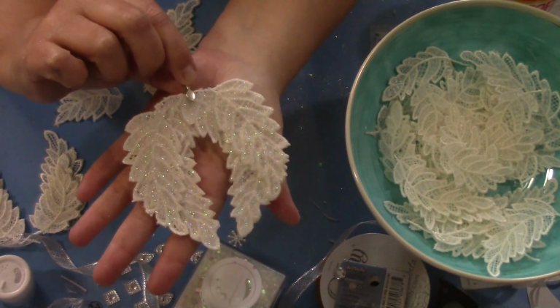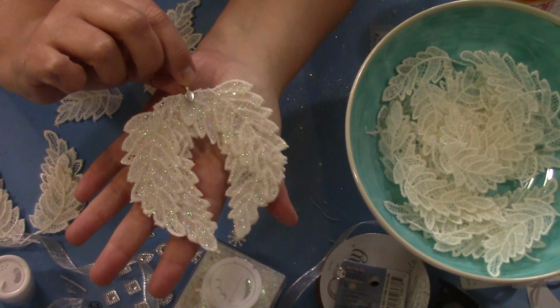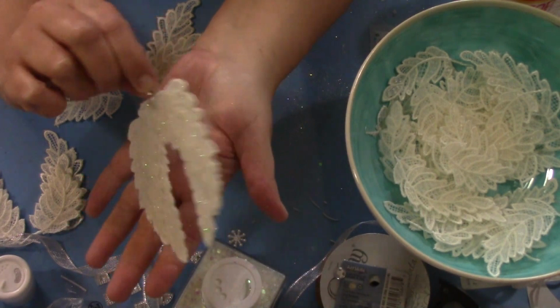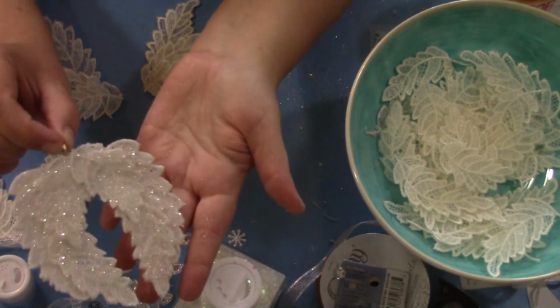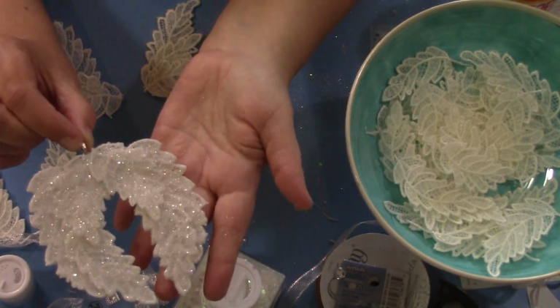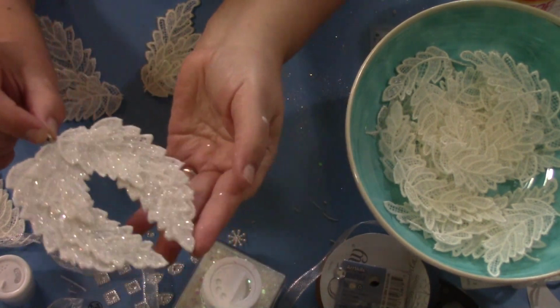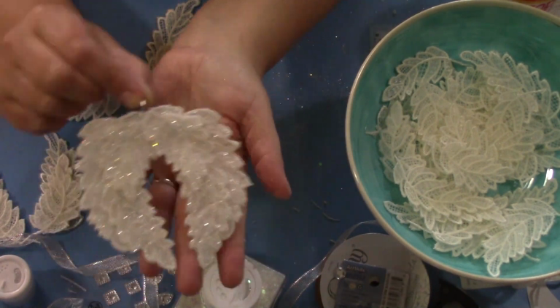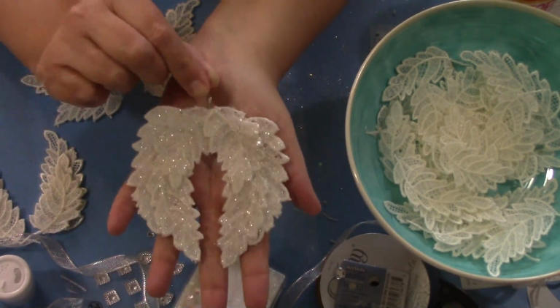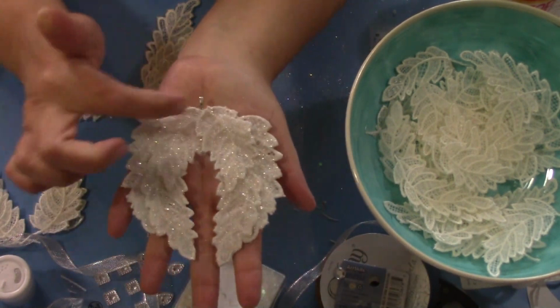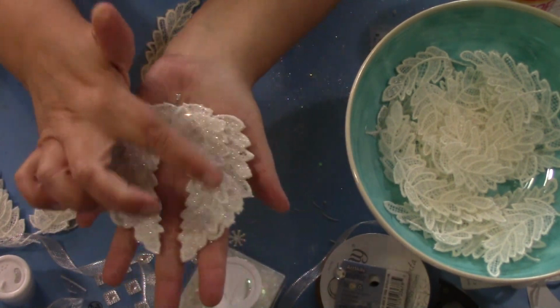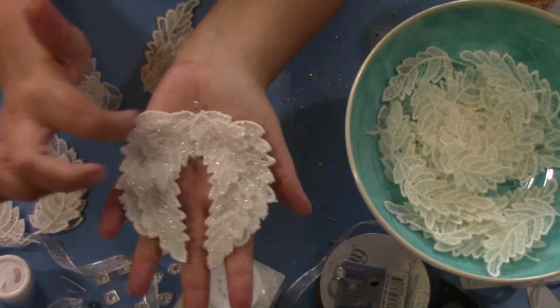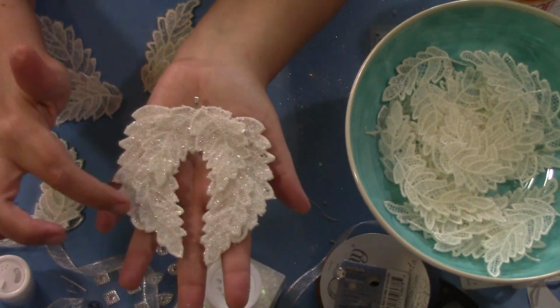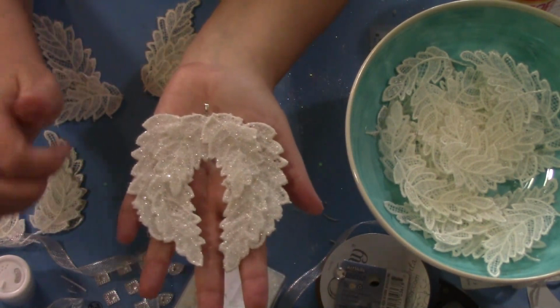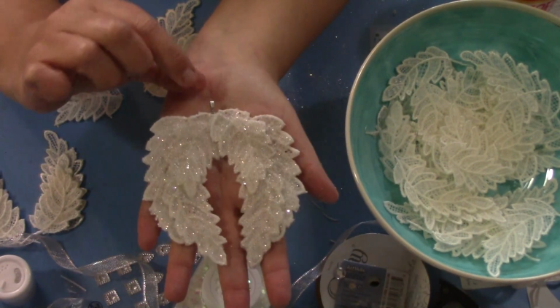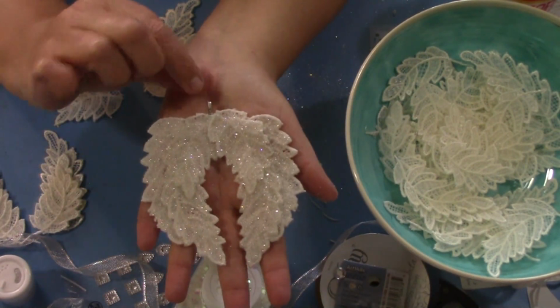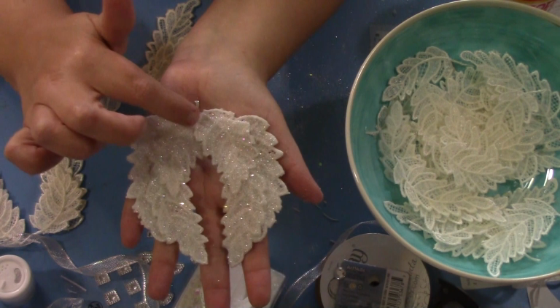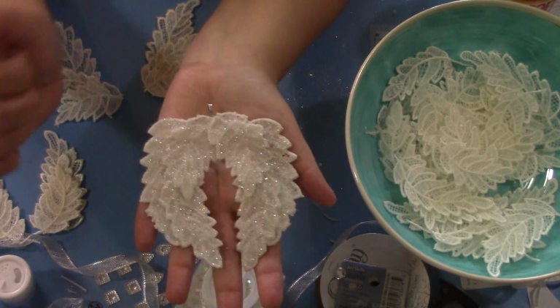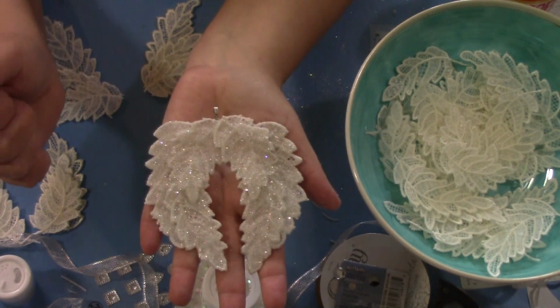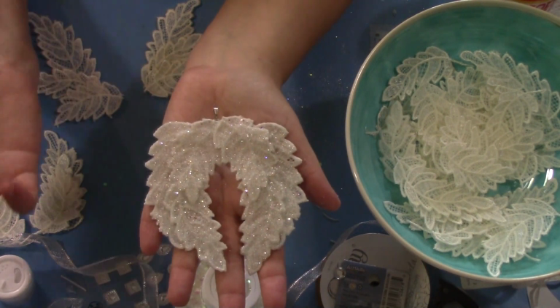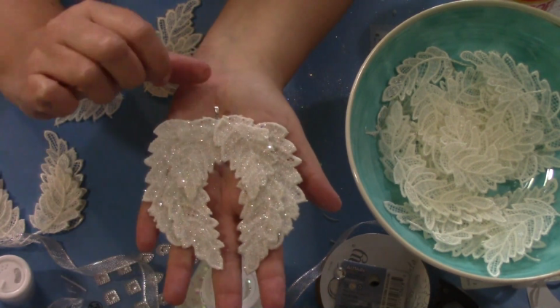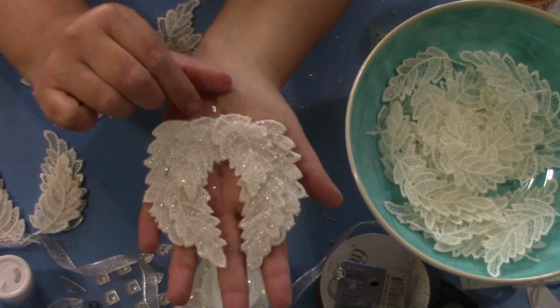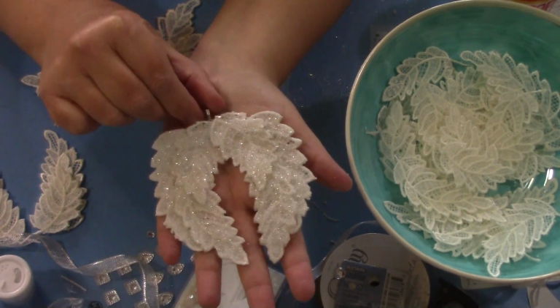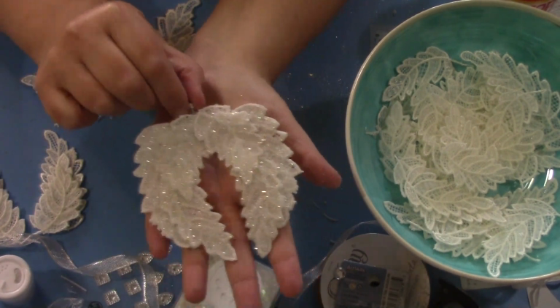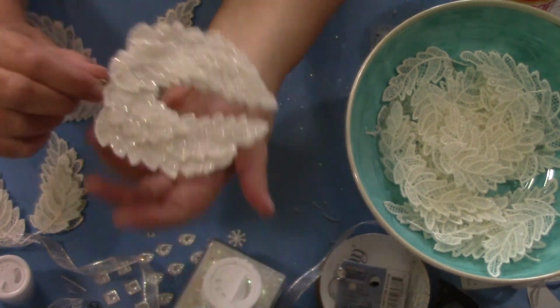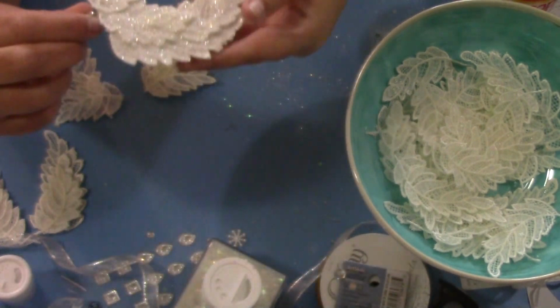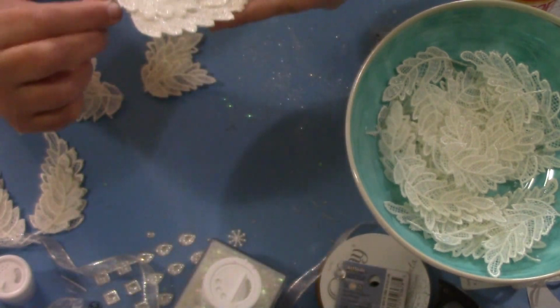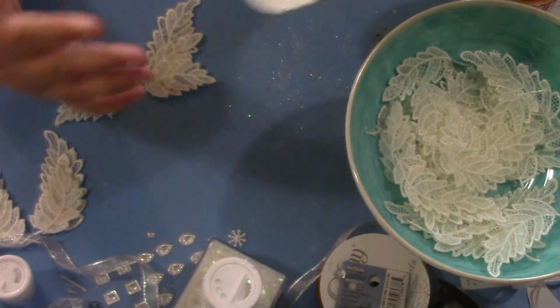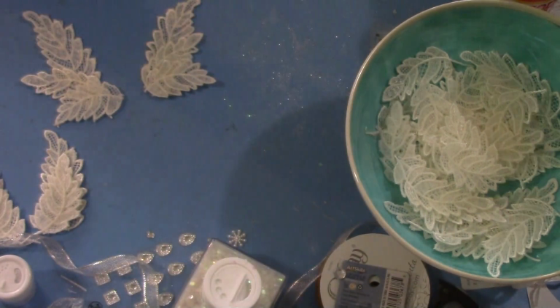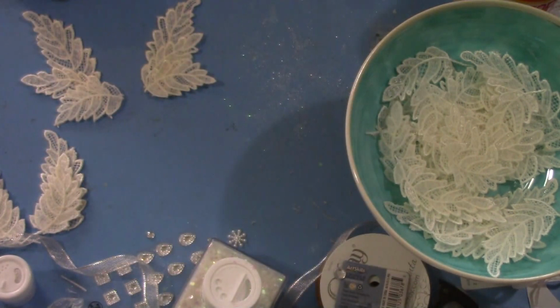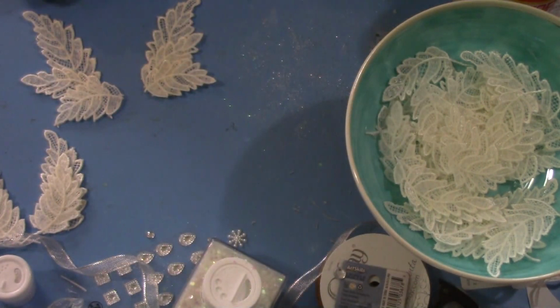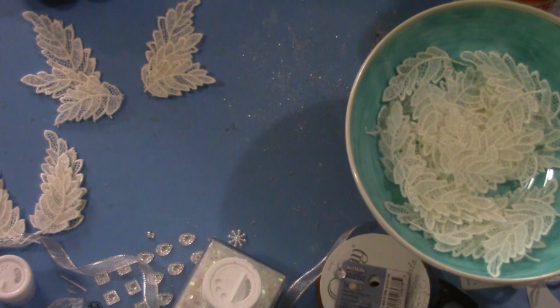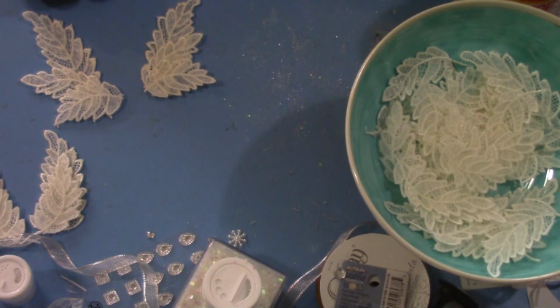We're going to work on embellishing — maybe with some rhinestones or maybe just a bow, I'm not sure yet. But I did want to show you what happened when I put the triple thick on the lace.